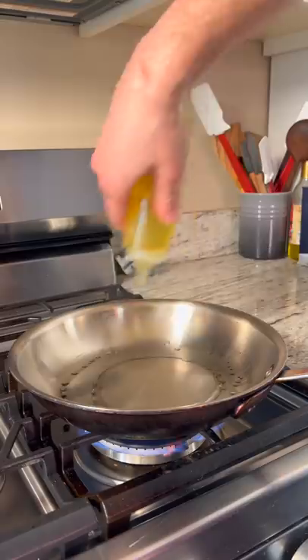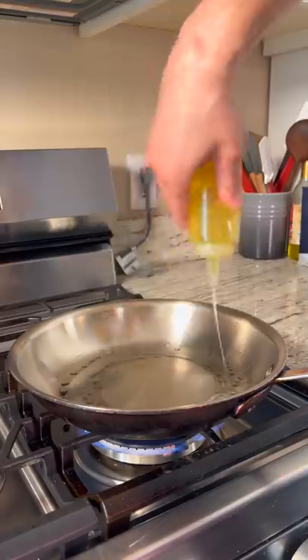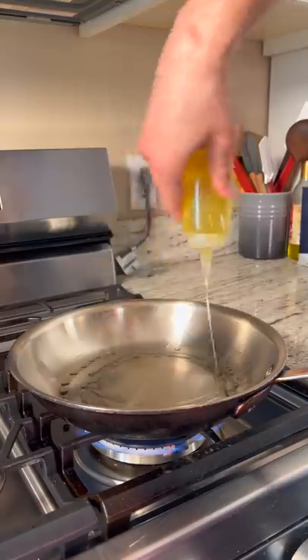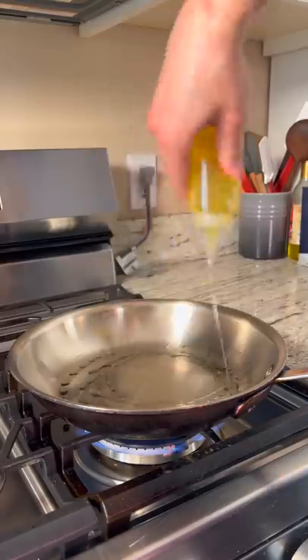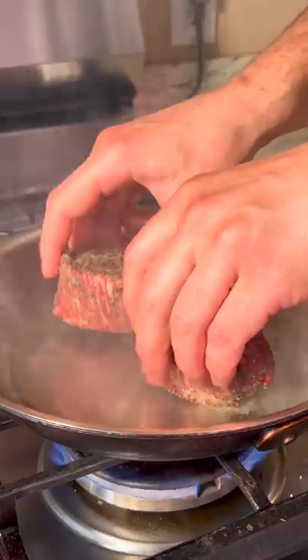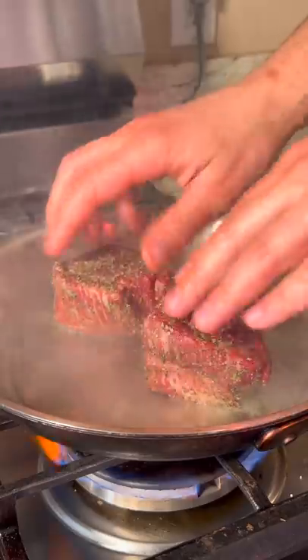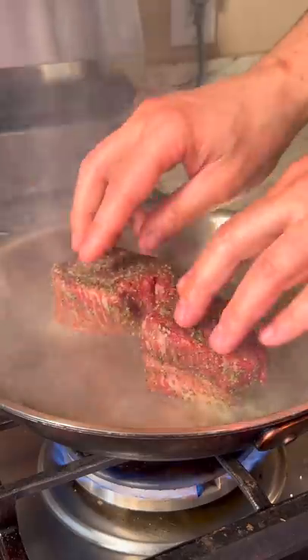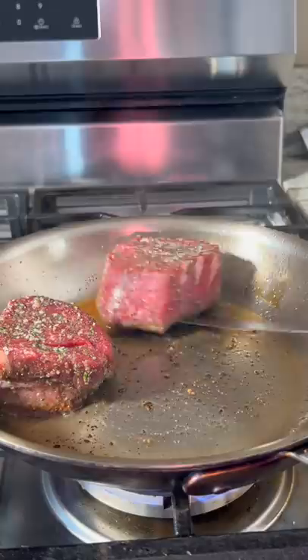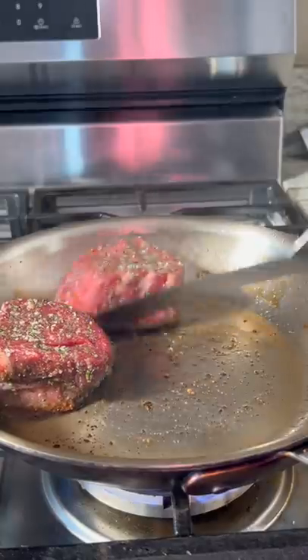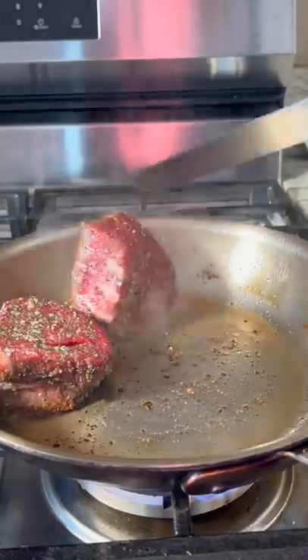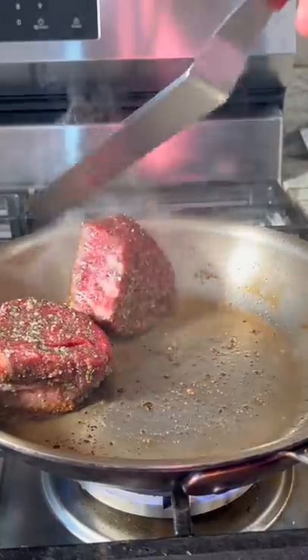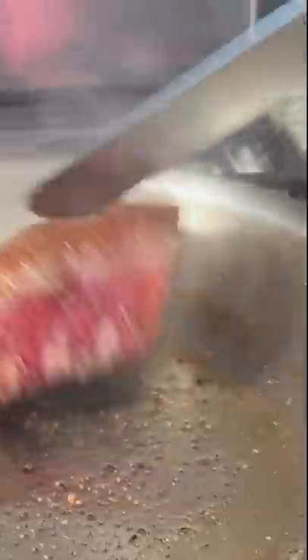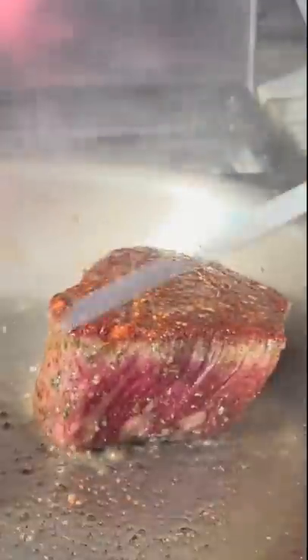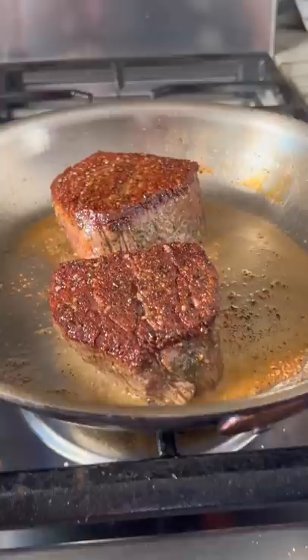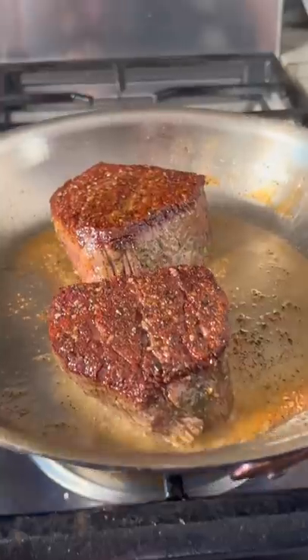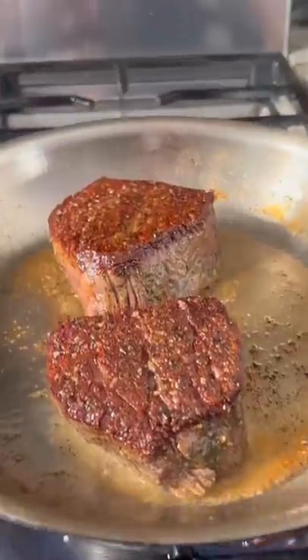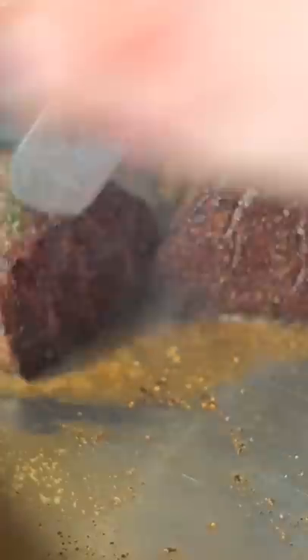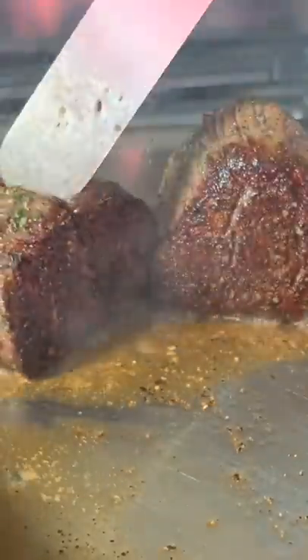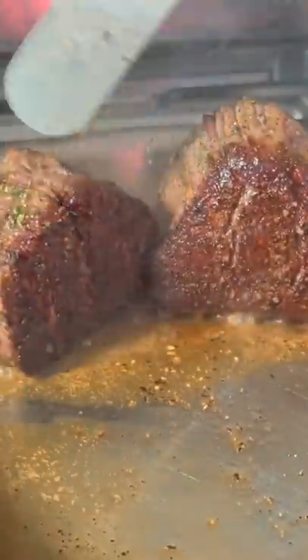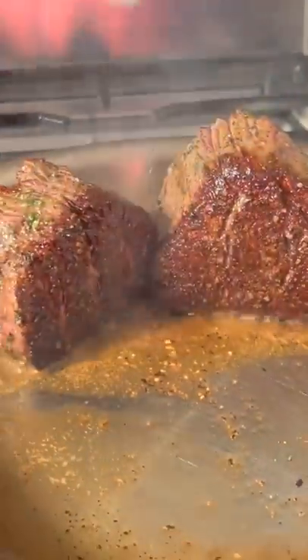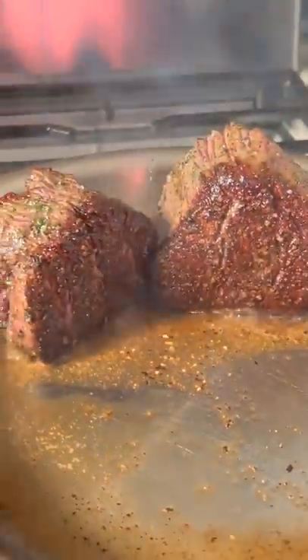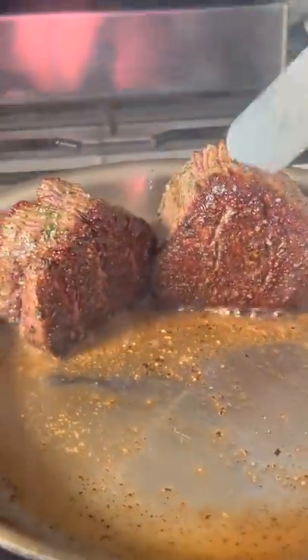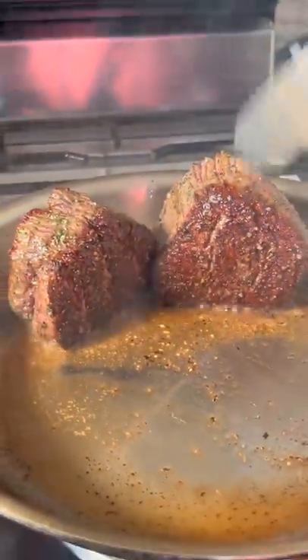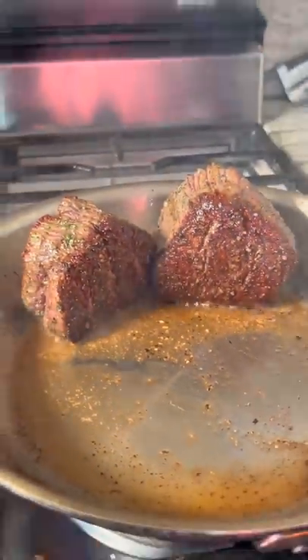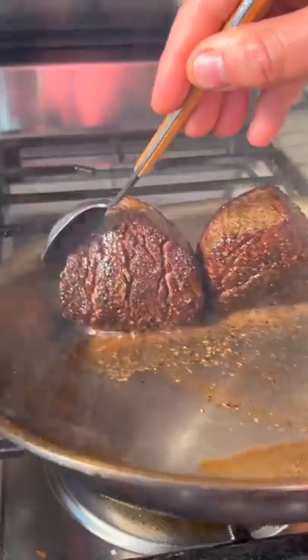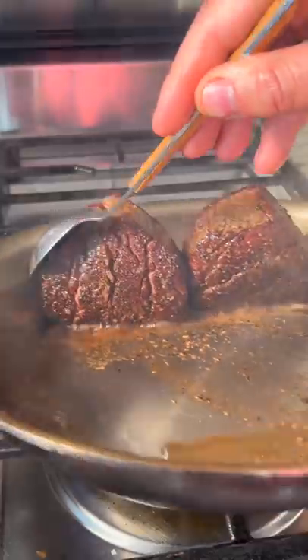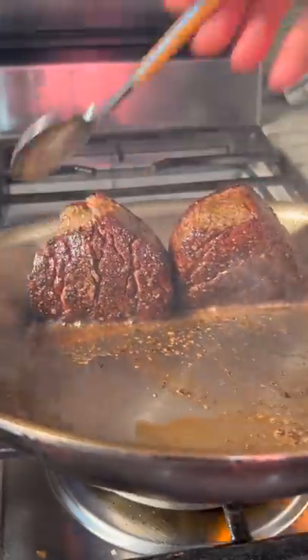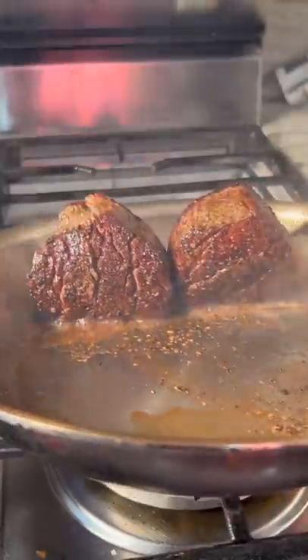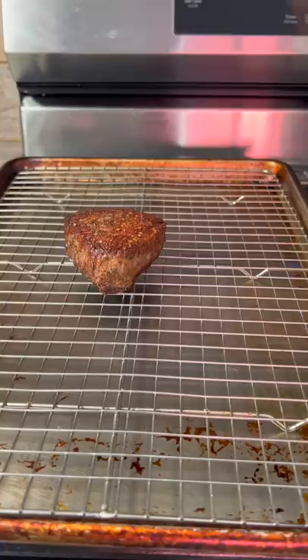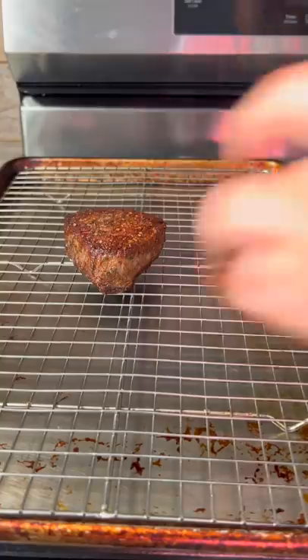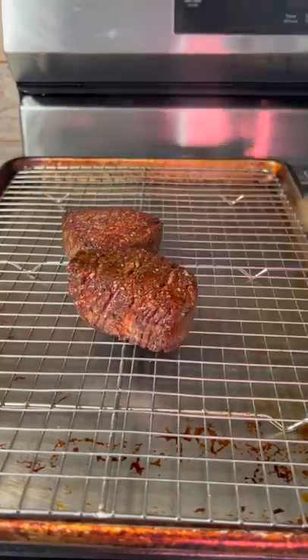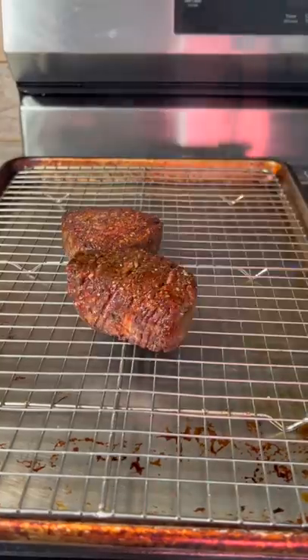Neutral oil going in, steaks down. Two minutes on that side and we flip. Now sear the edges like this in the back of the pan. Now we just let them rest.